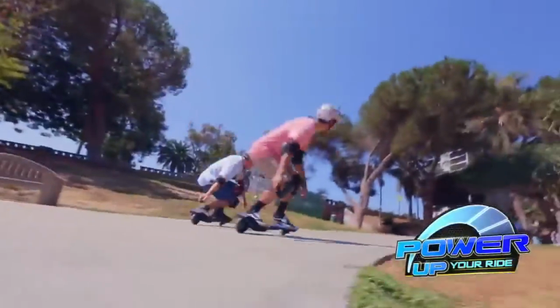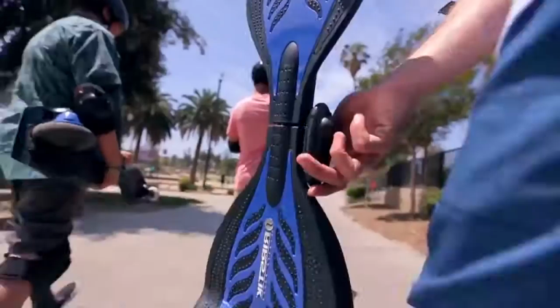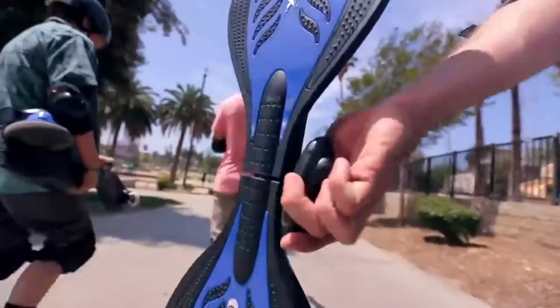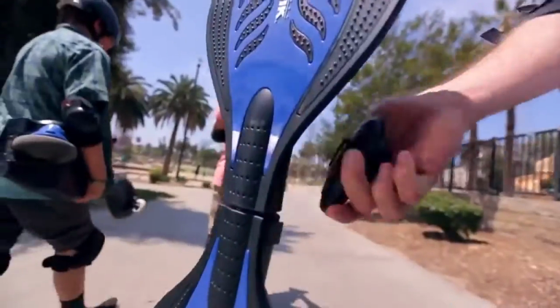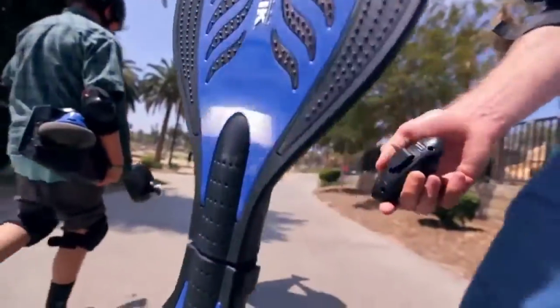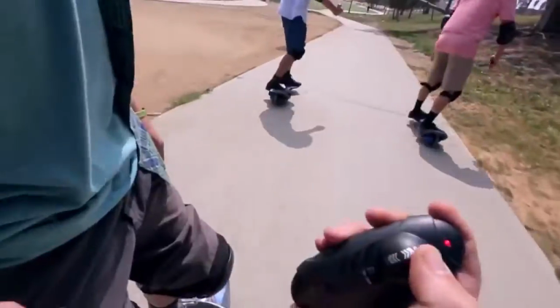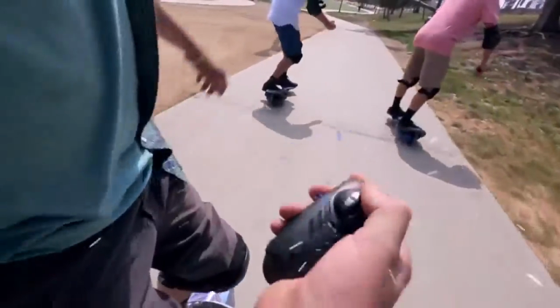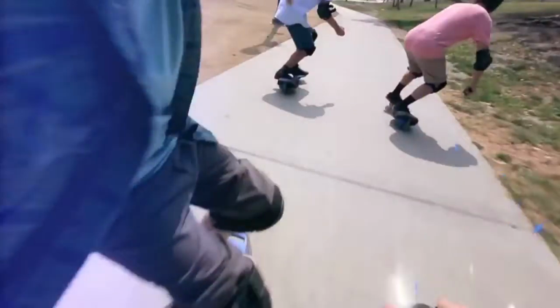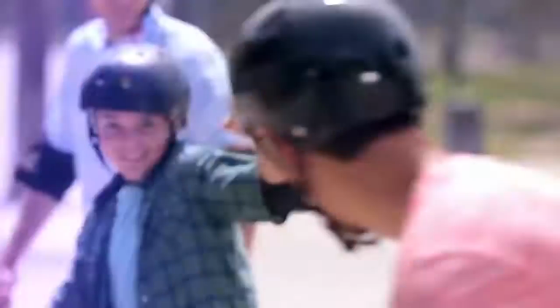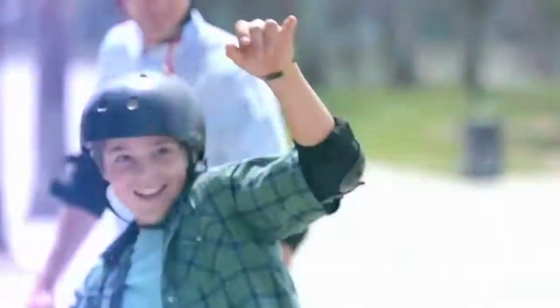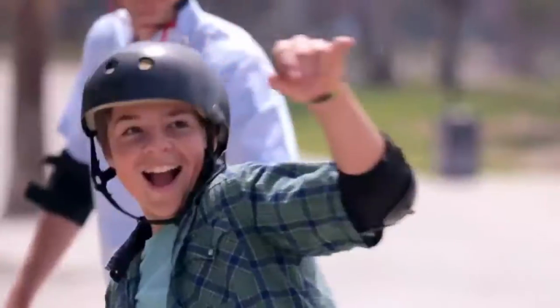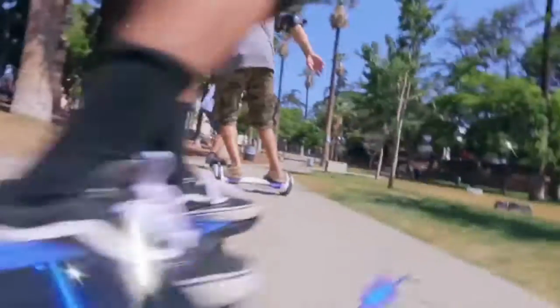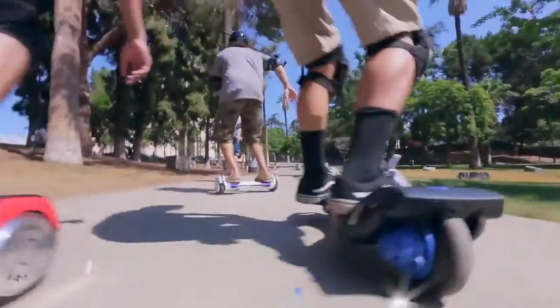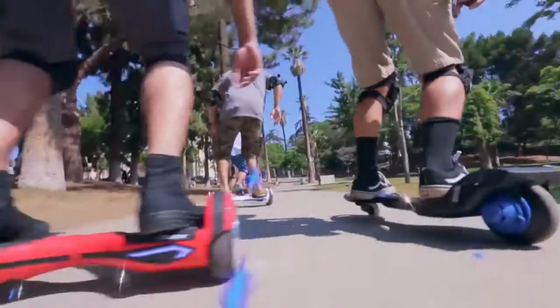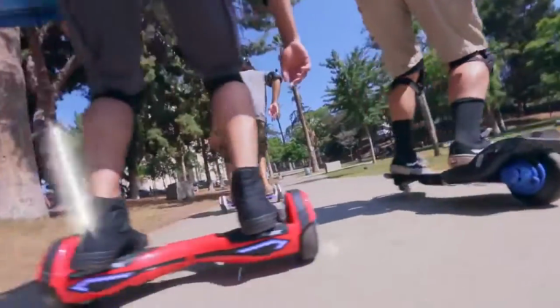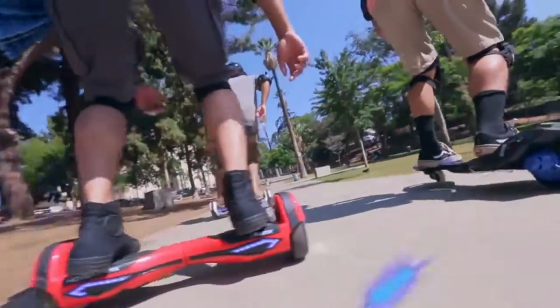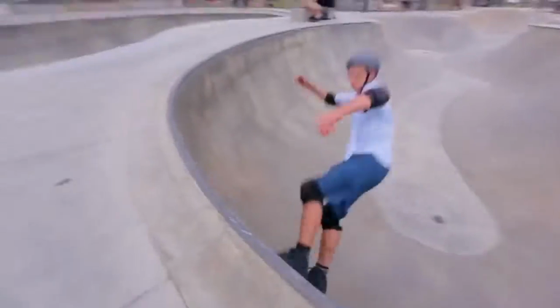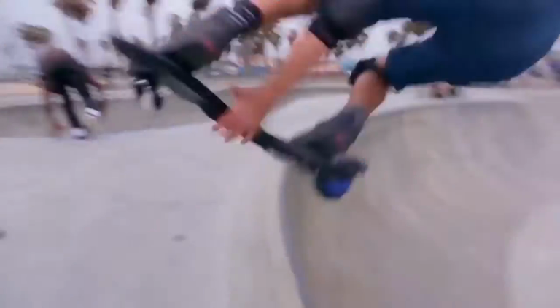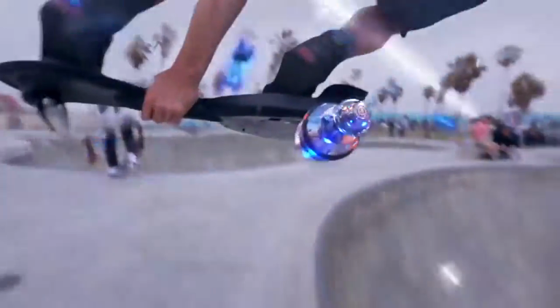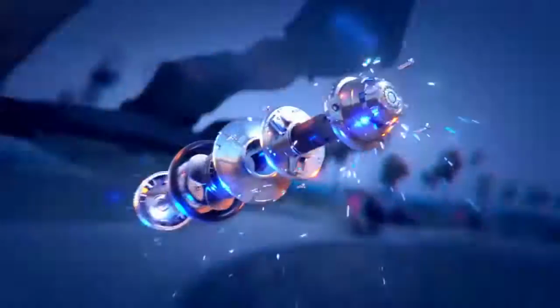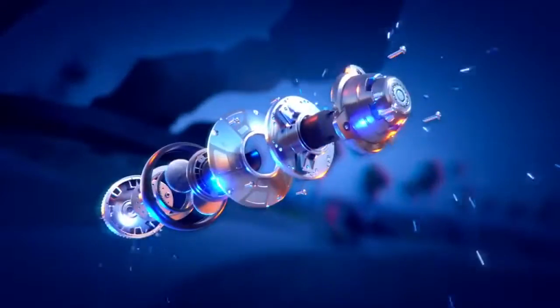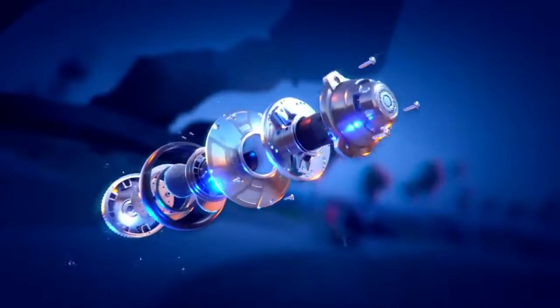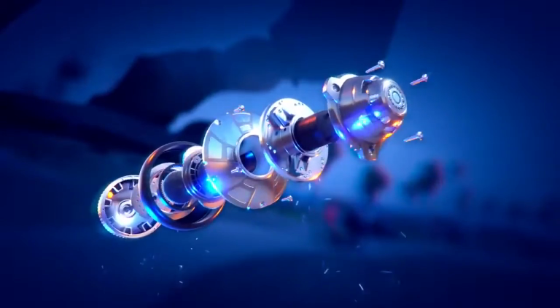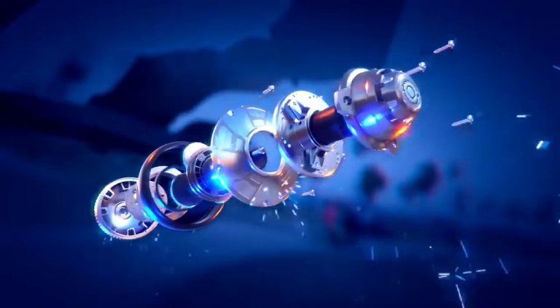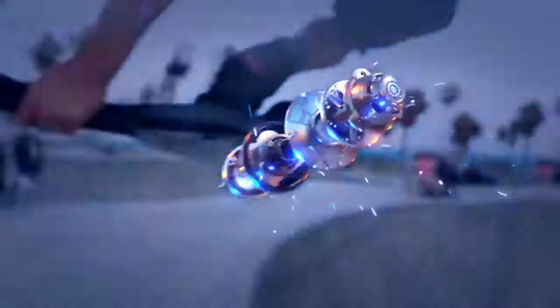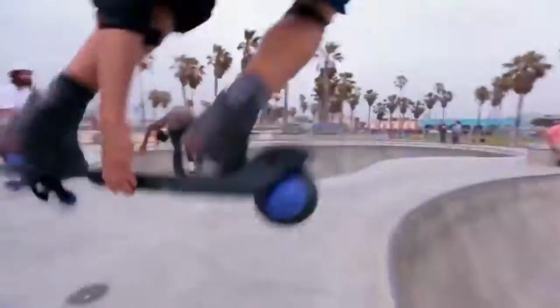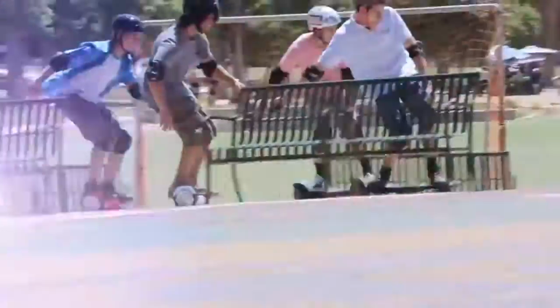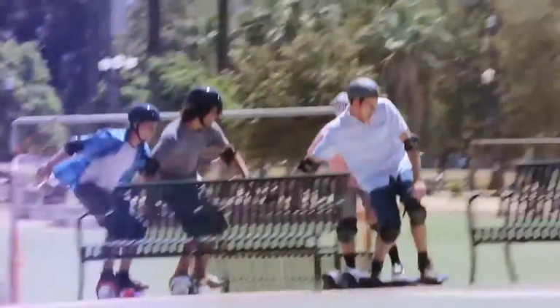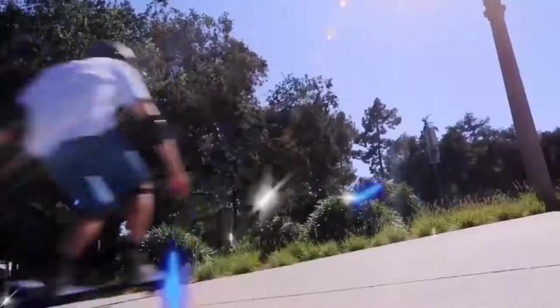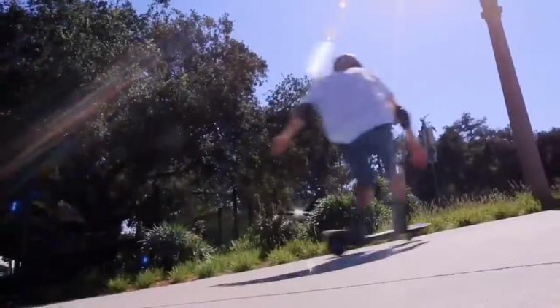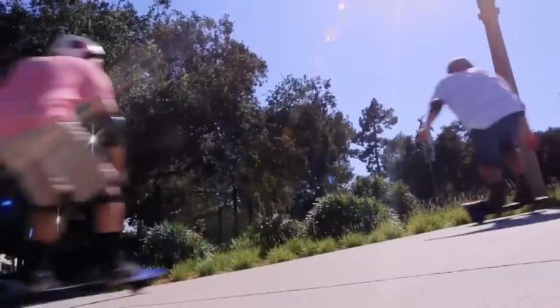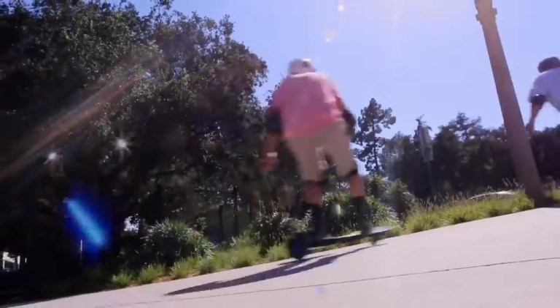The Ripstick Electric lets you control the action with a wireless remote. Cutting-edge Razor Hover Trax technology and the all-new PowerCore Tech Hub motor gives you lithium-powered torque and awesome acceleration.